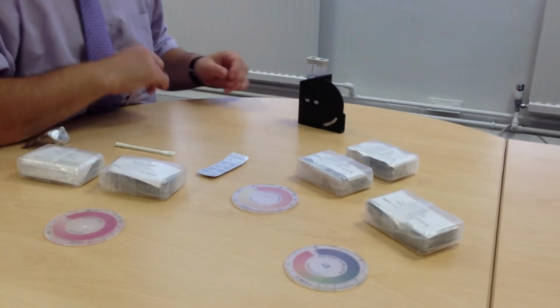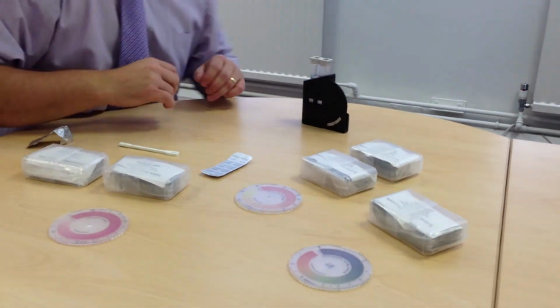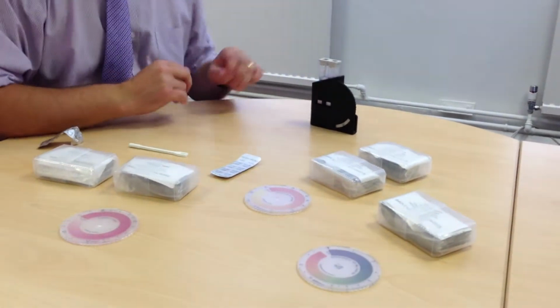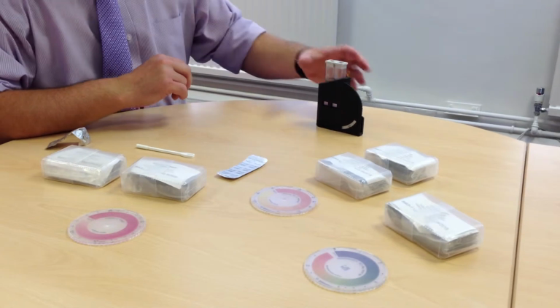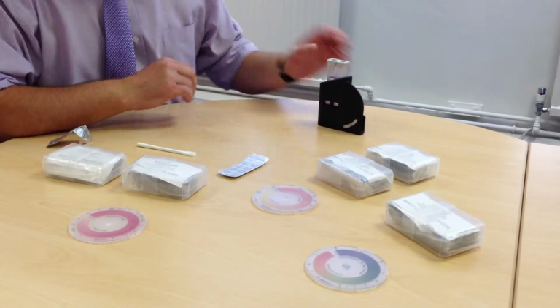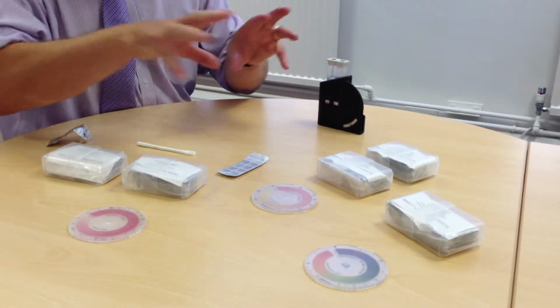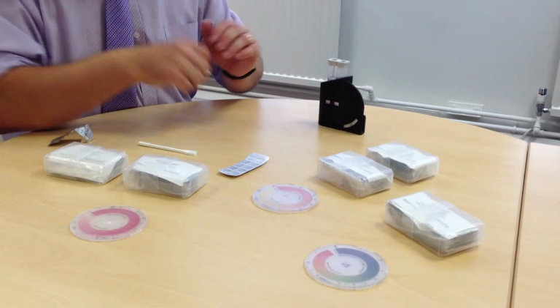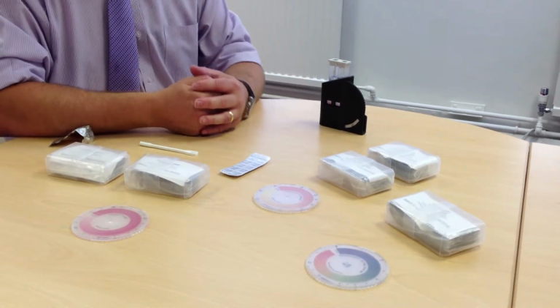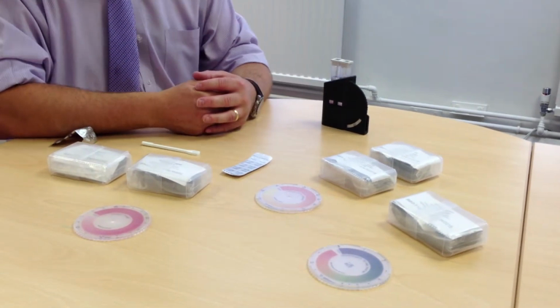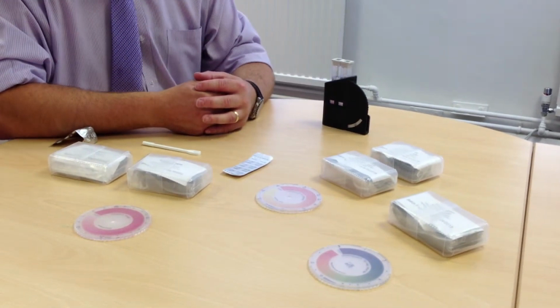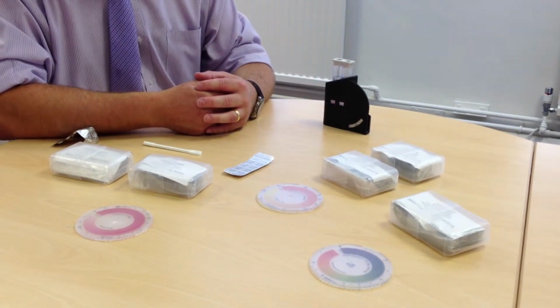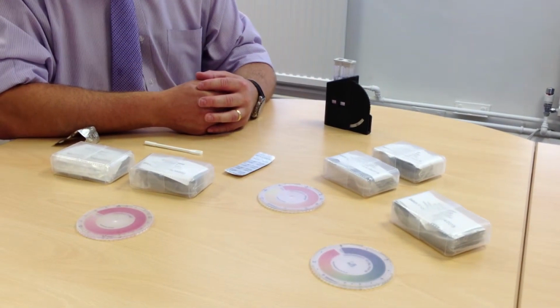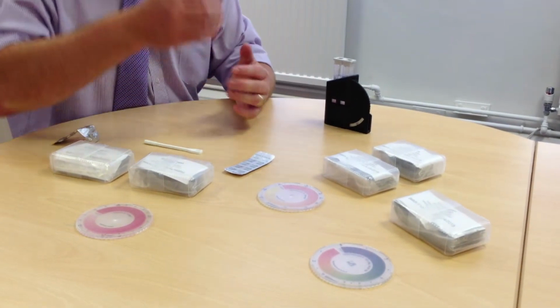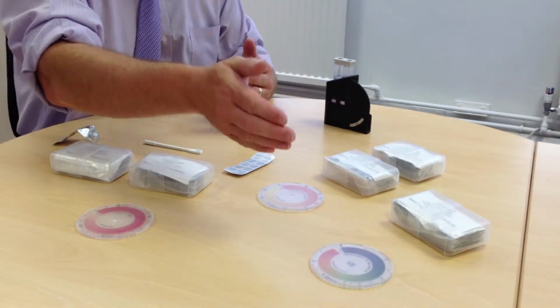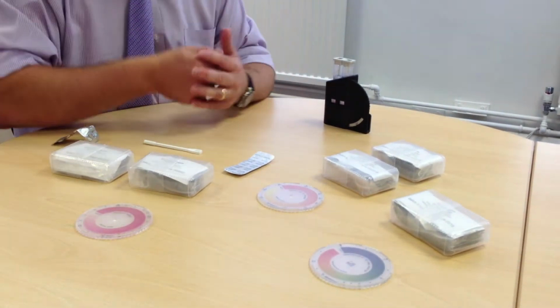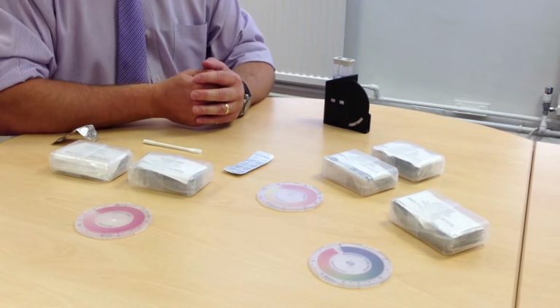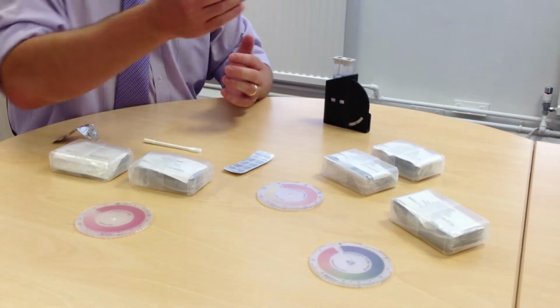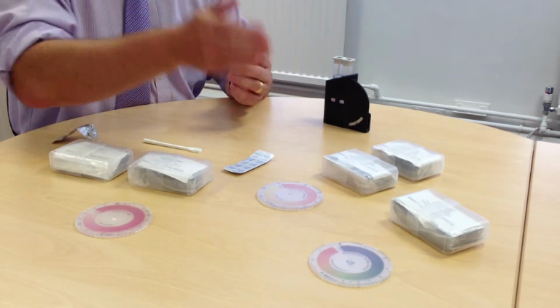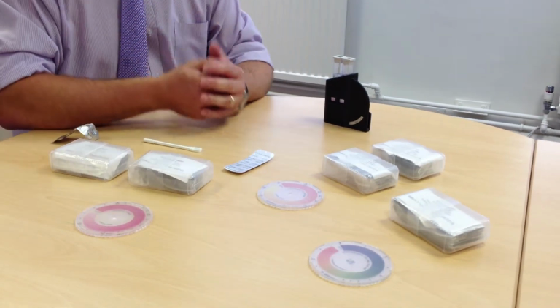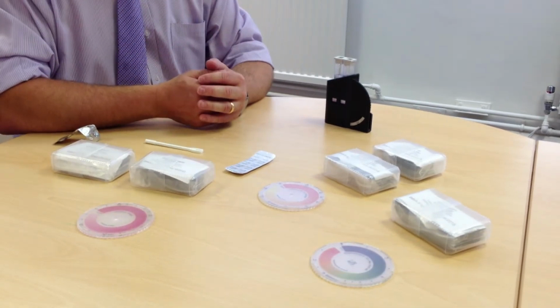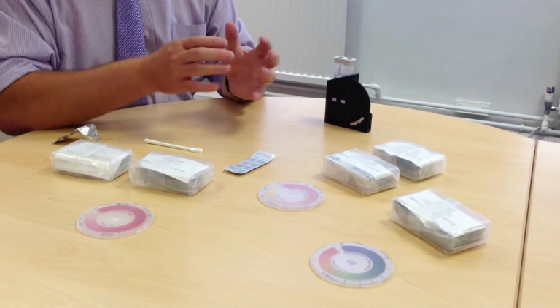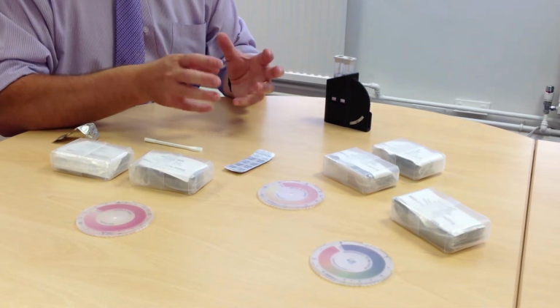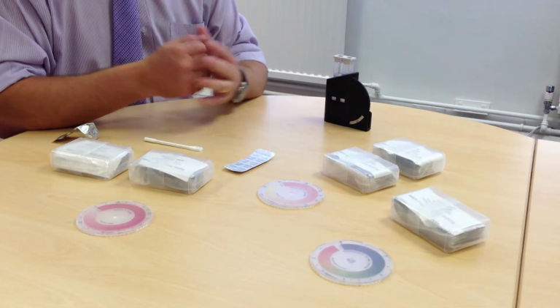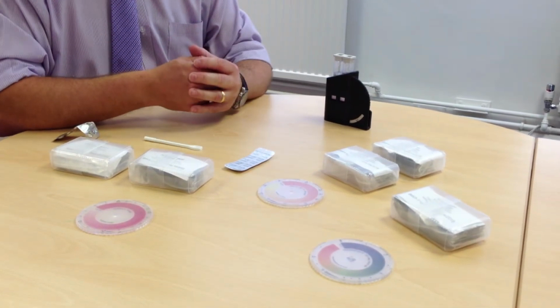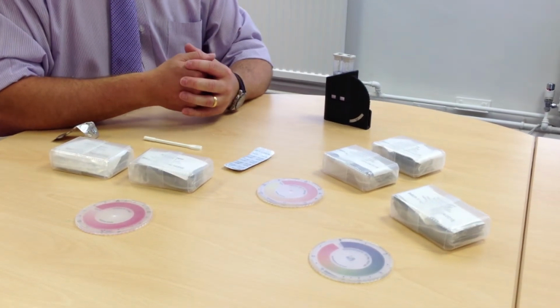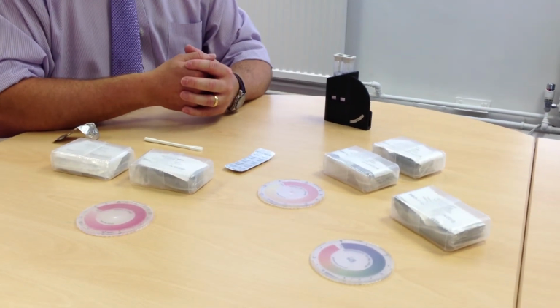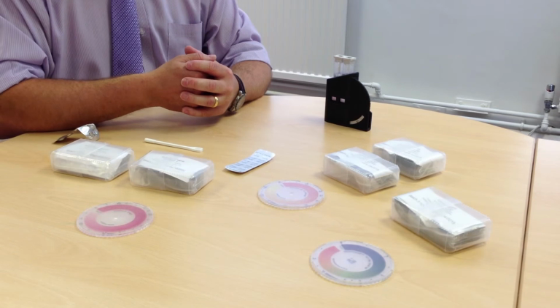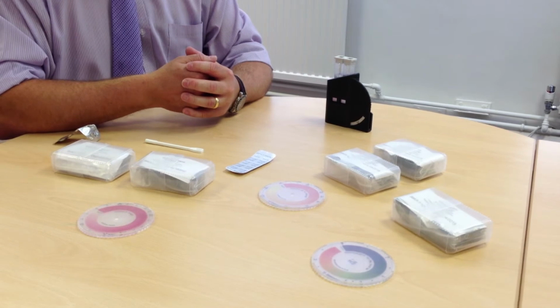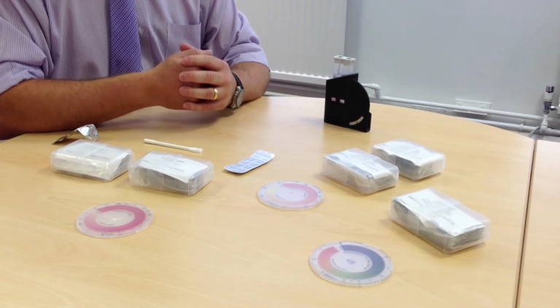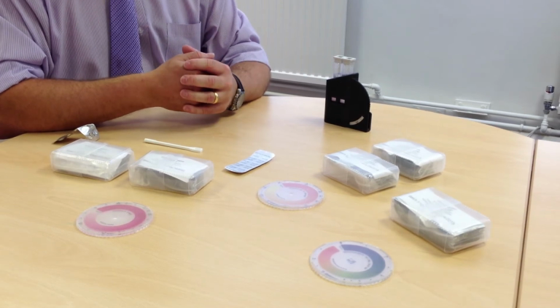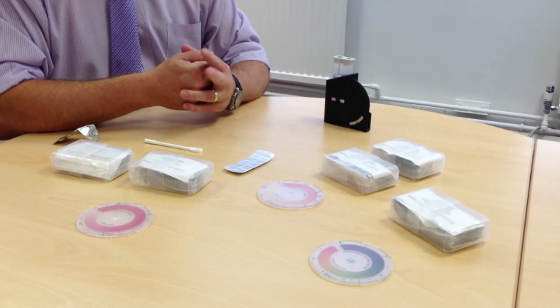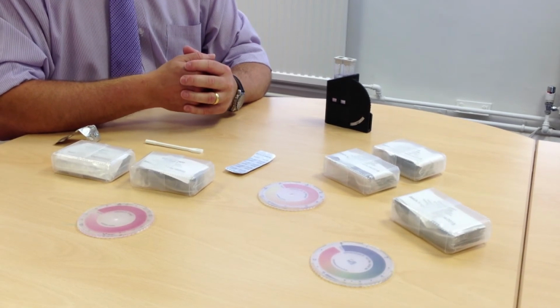This would be the same principle for other comparator methods, whether you are testing pH or the high range chlorine. All the discs are graduated and will require the addition of either one tablet or two.